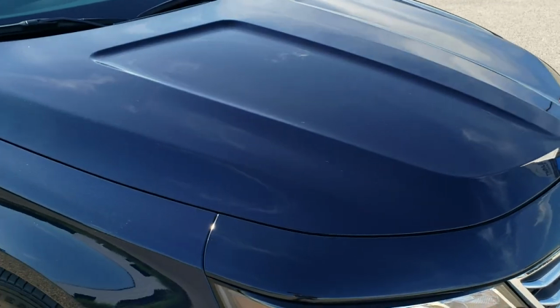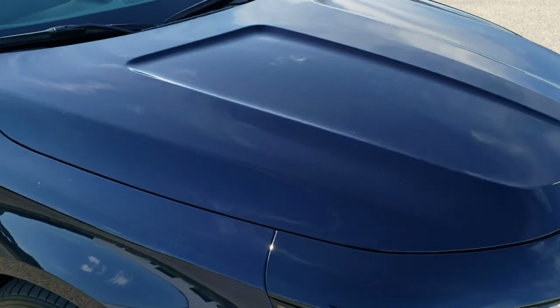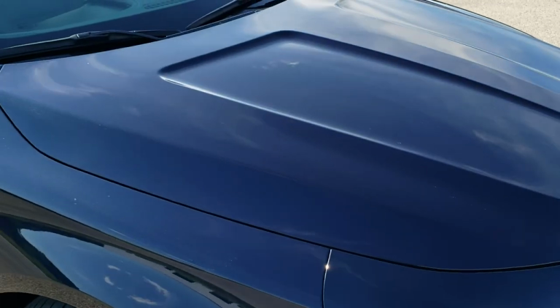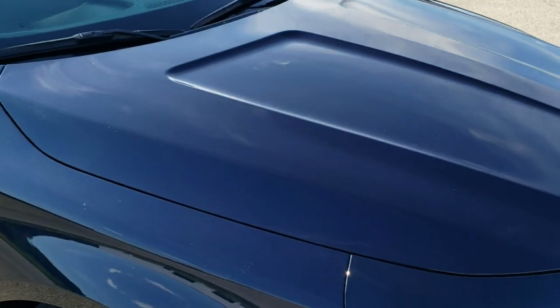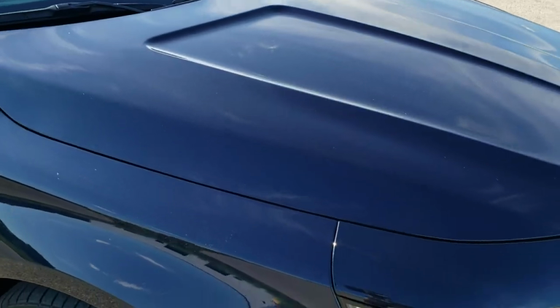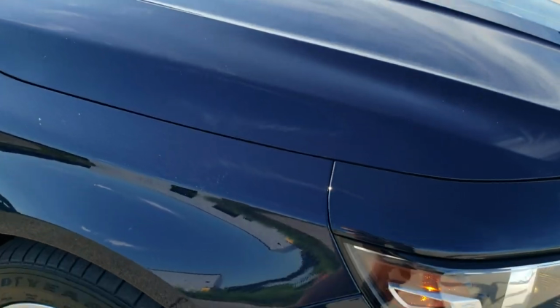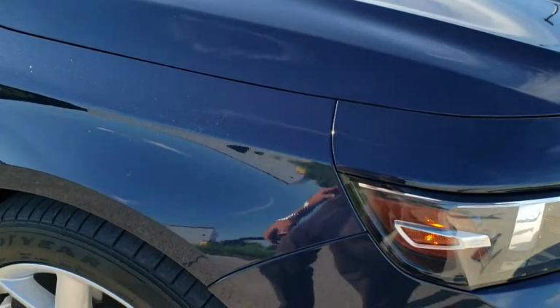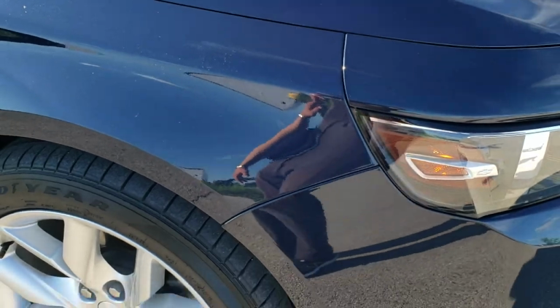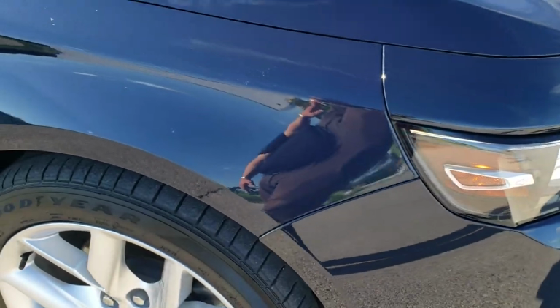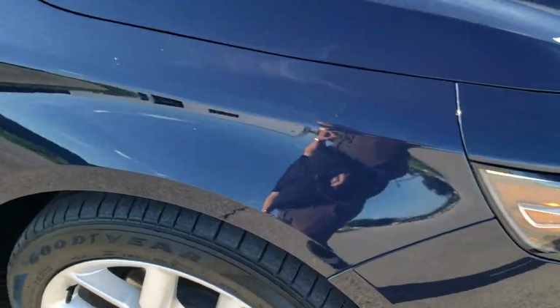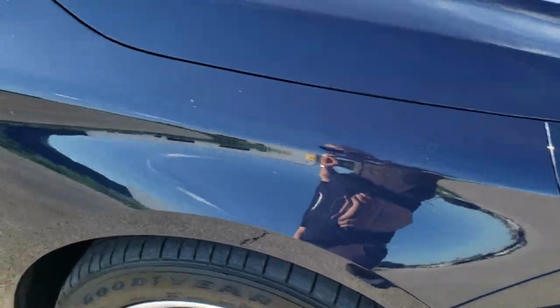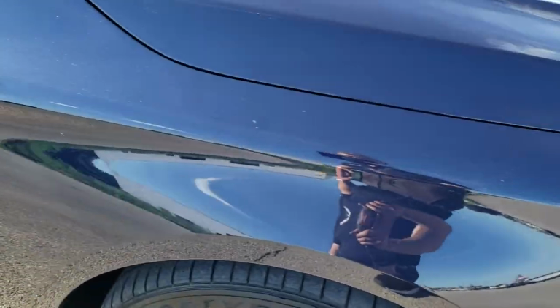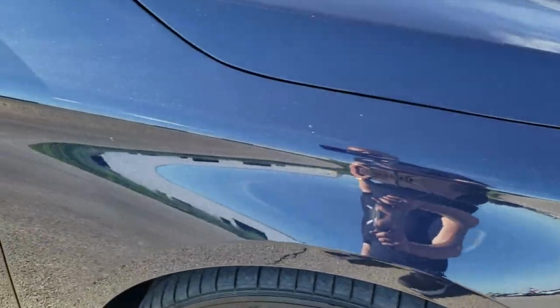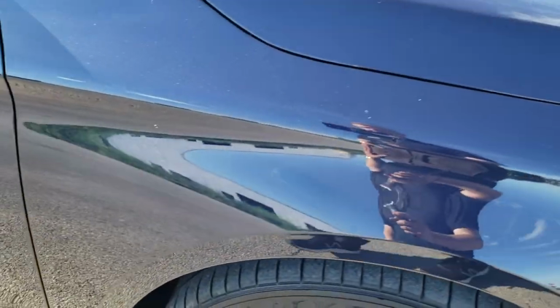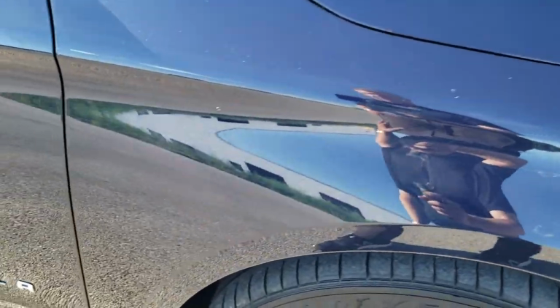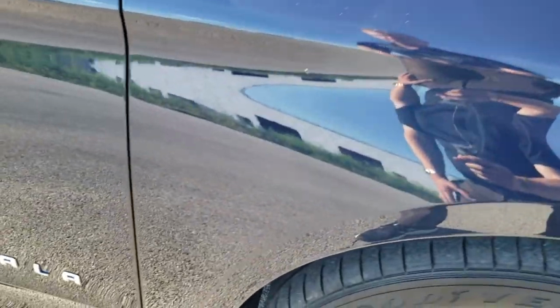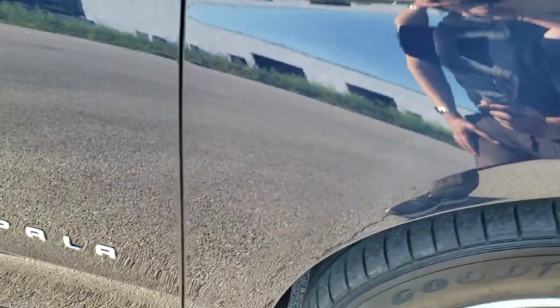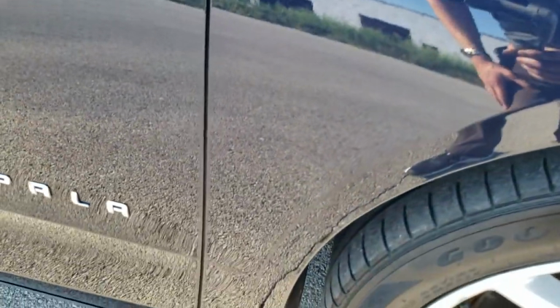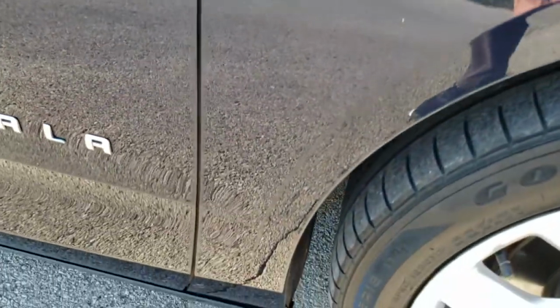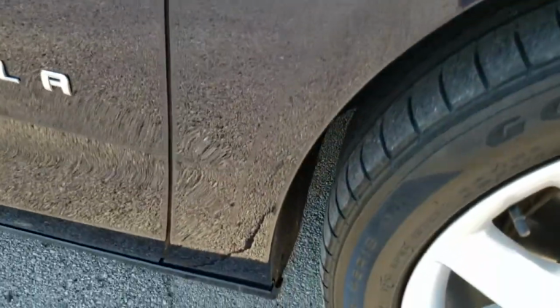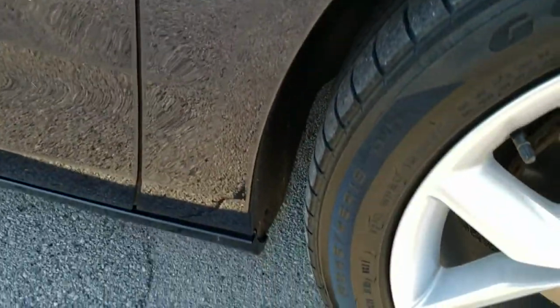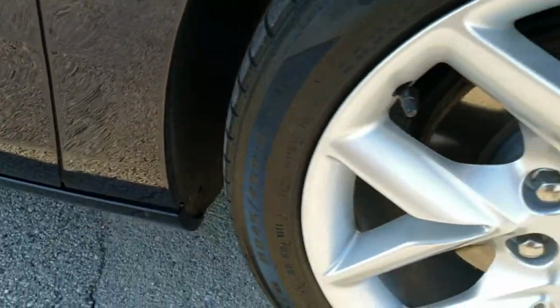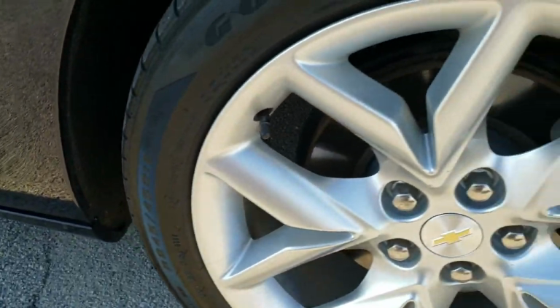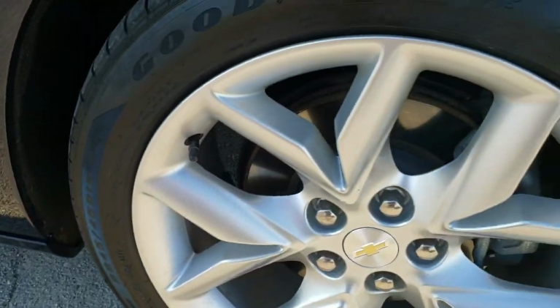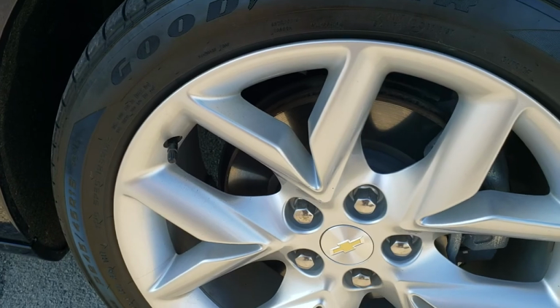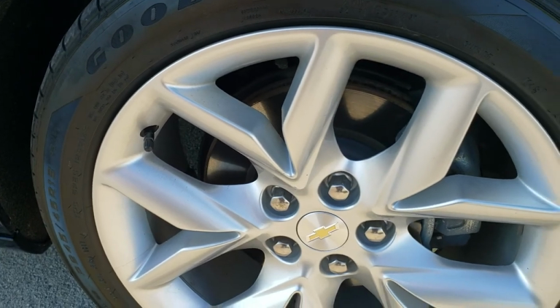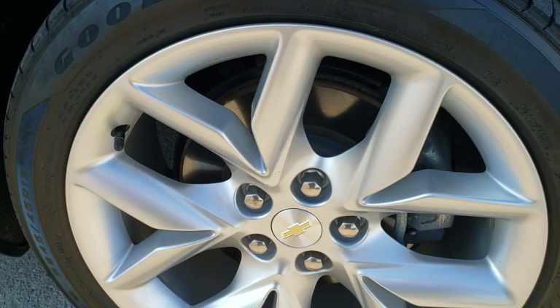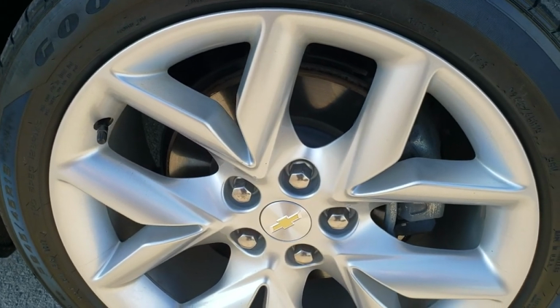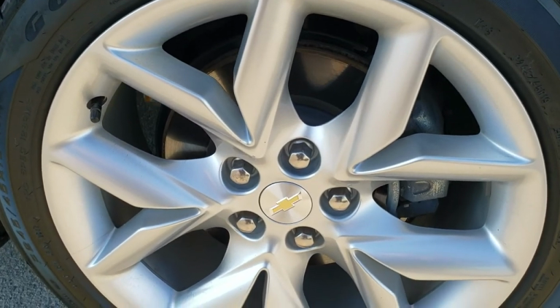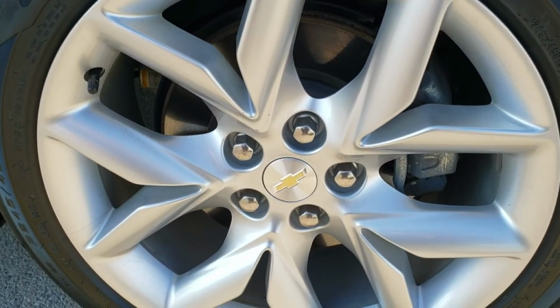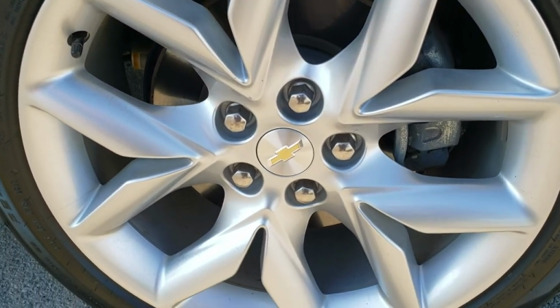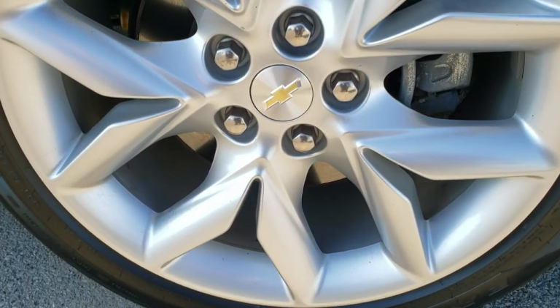Didn't see any dents or dings on the hood. Passenger side fender is in excellent condition too, and the passenger side rim has no scuffs or scrapes on it.